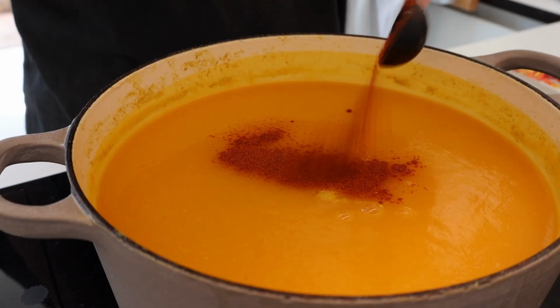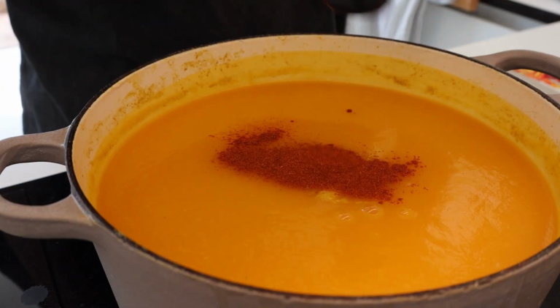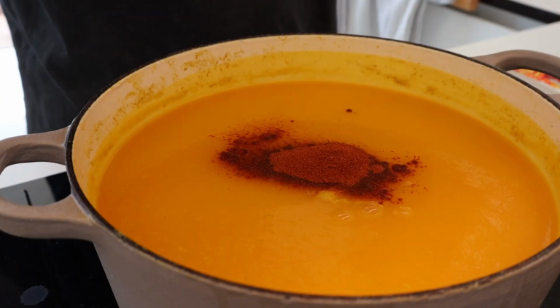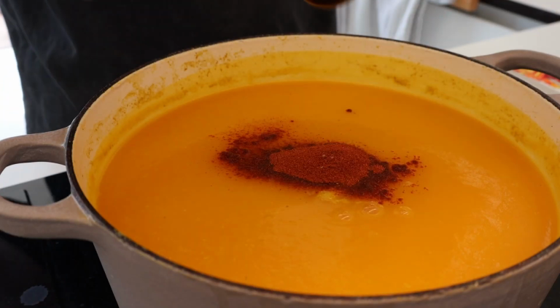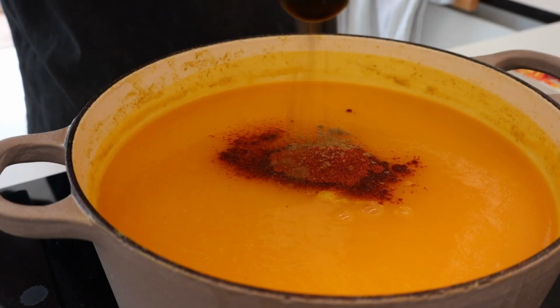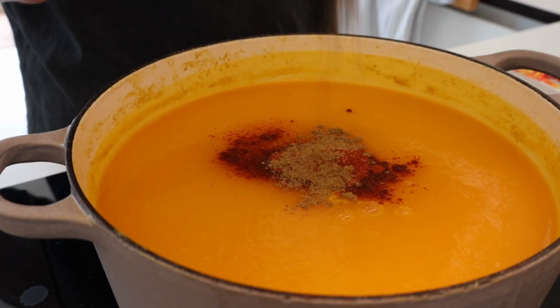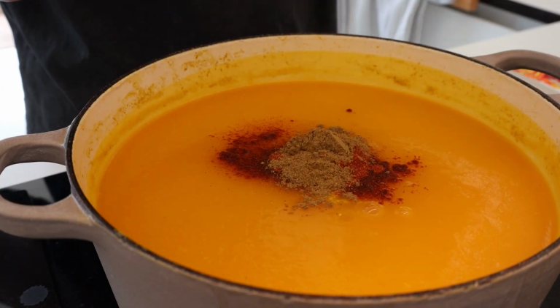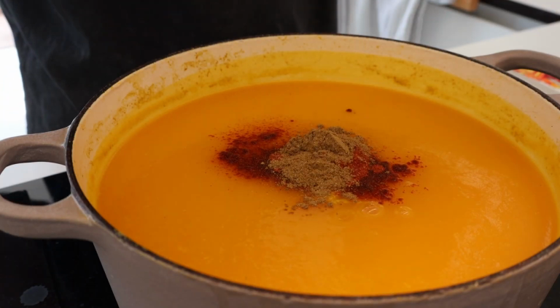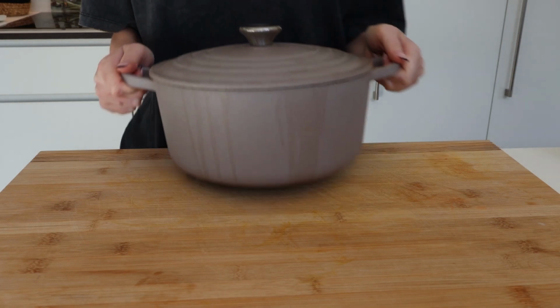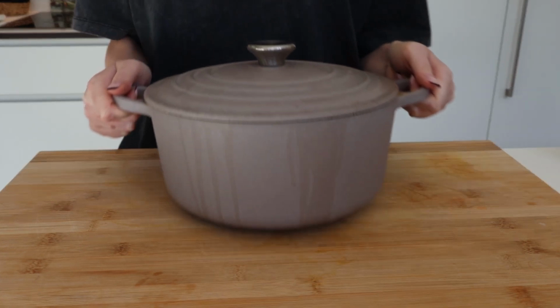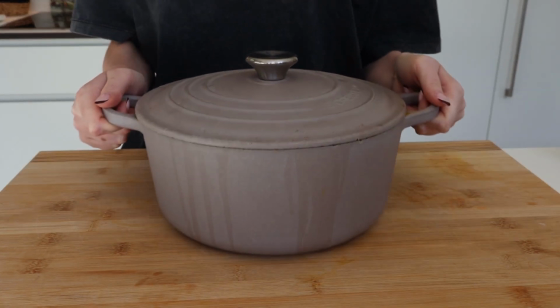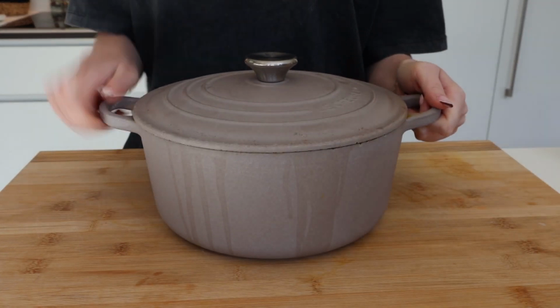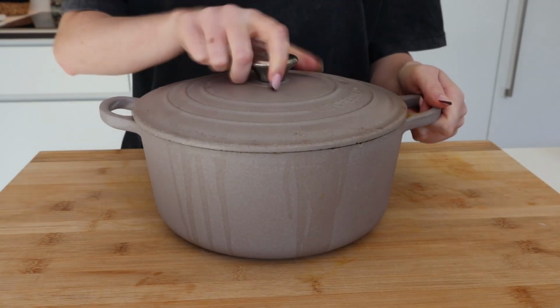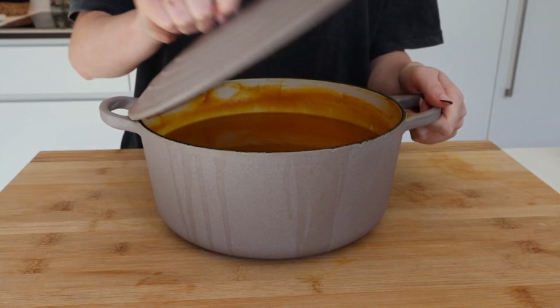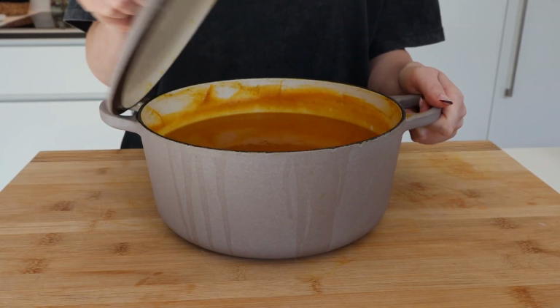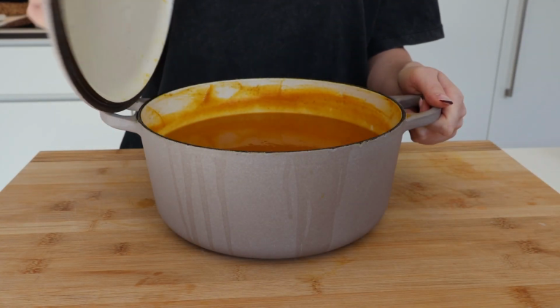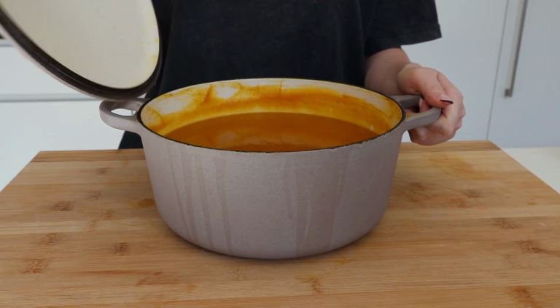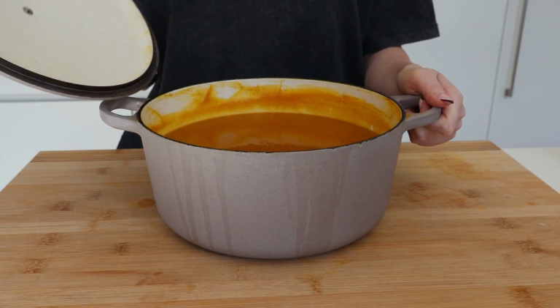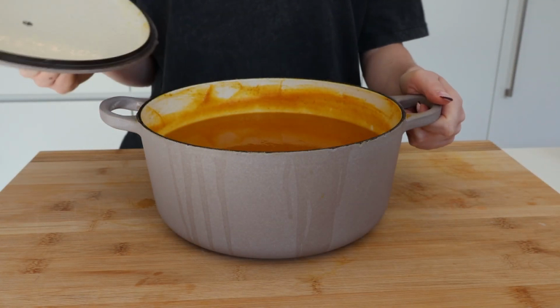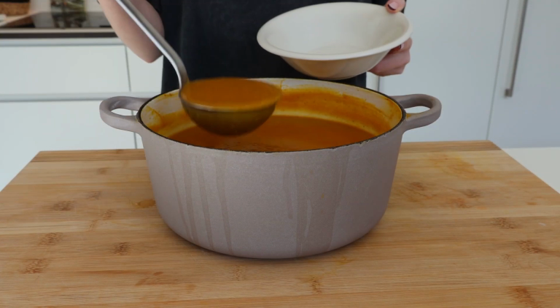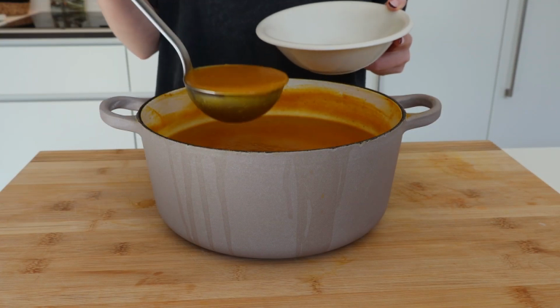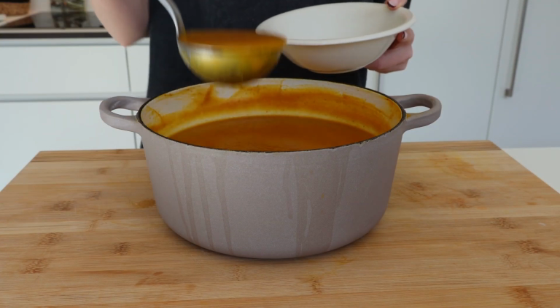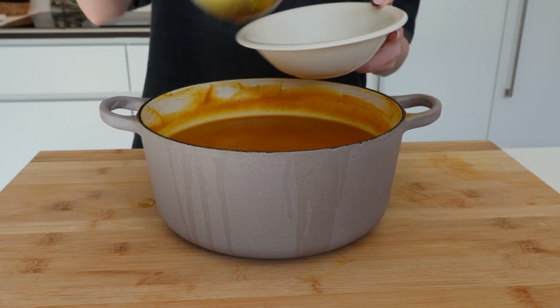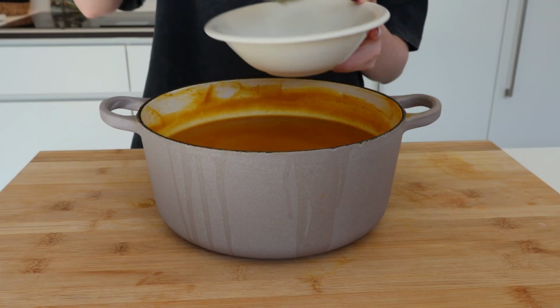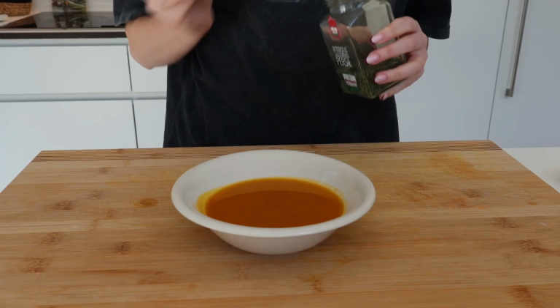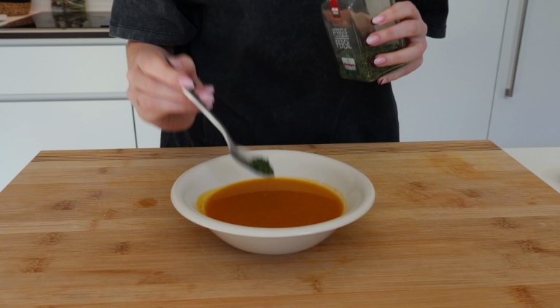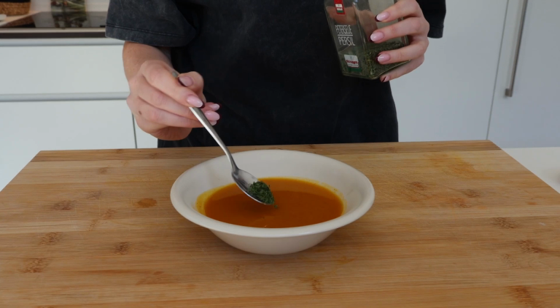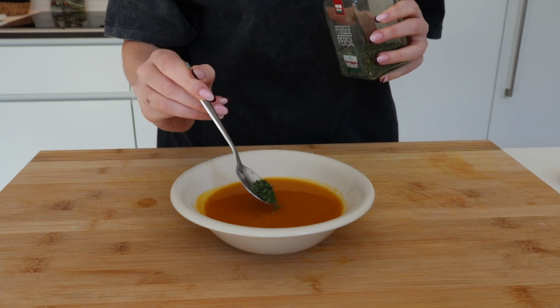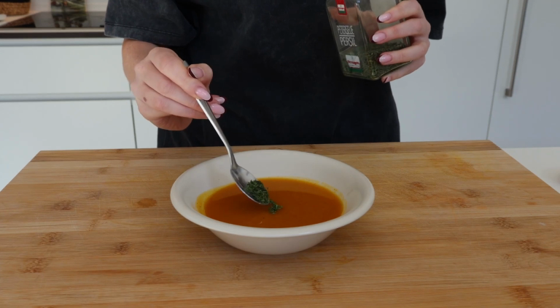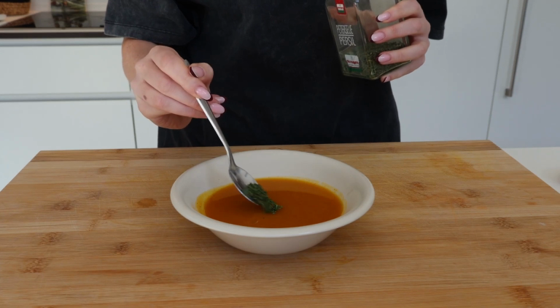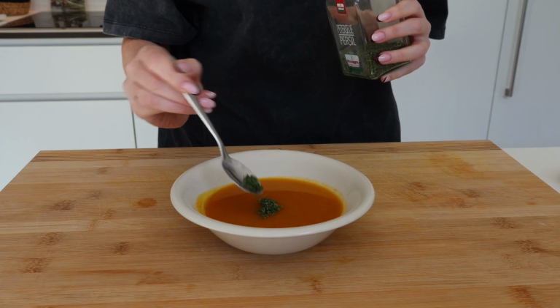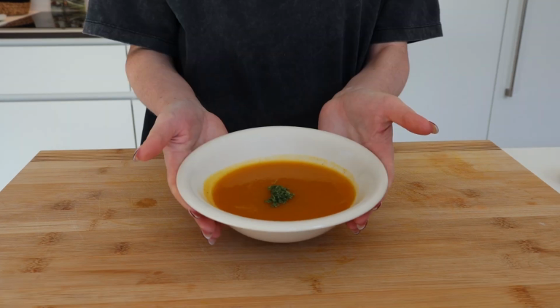After everything was mixed, I wanted to spice it up a little by adding some paprika powder and cumin. I gave that a good mix as well and then it was time to serve my pumpkin soup. For the finishing touch, I added some parsley and then it was time to taste it.